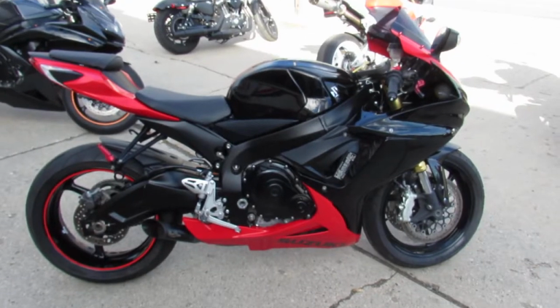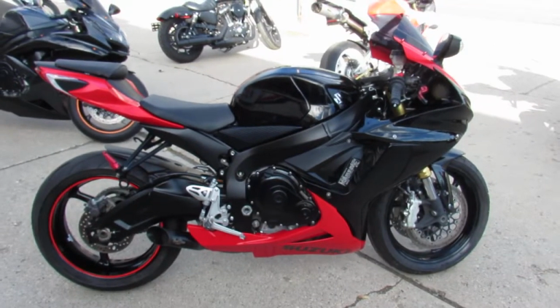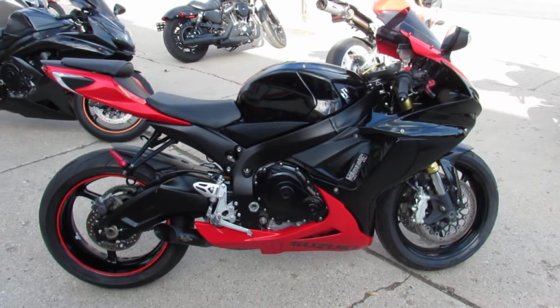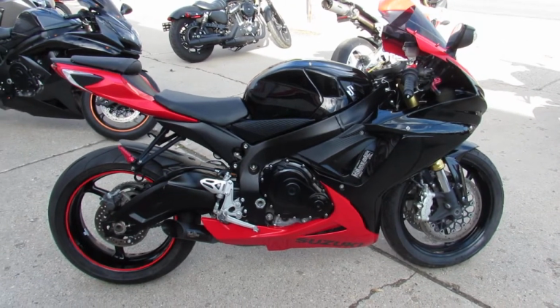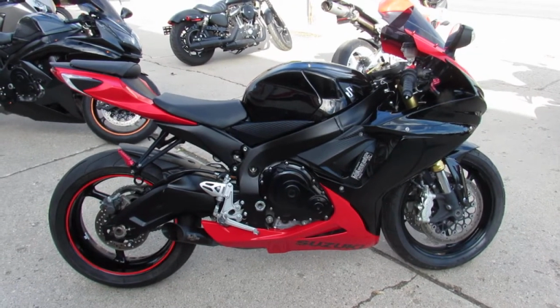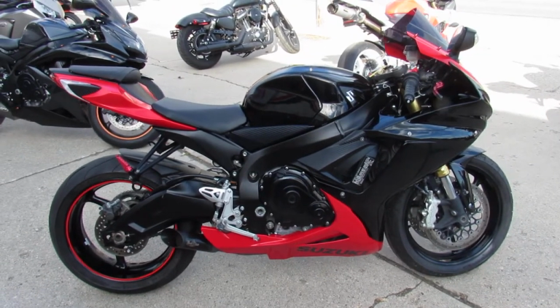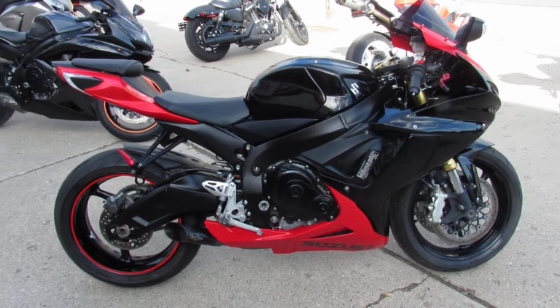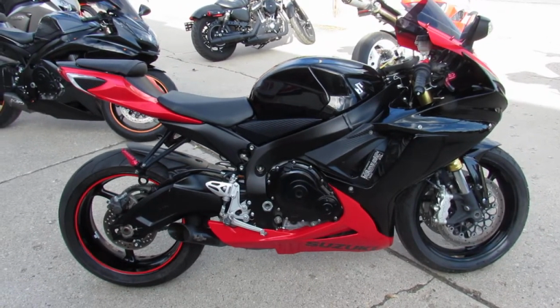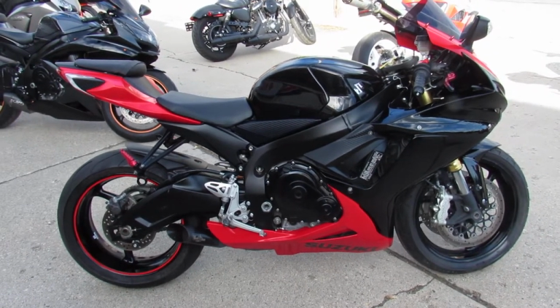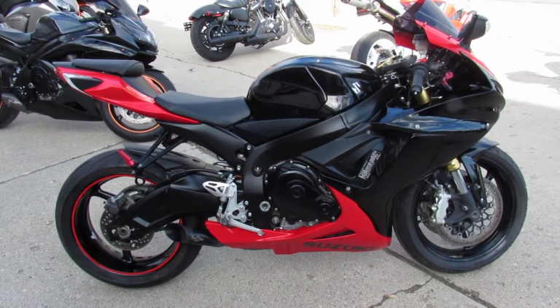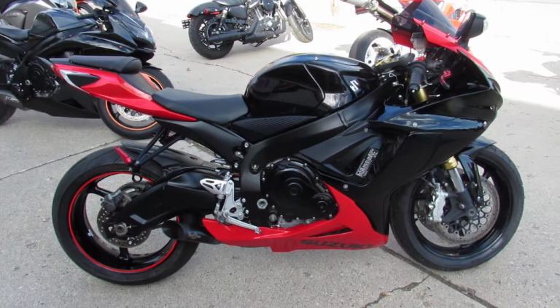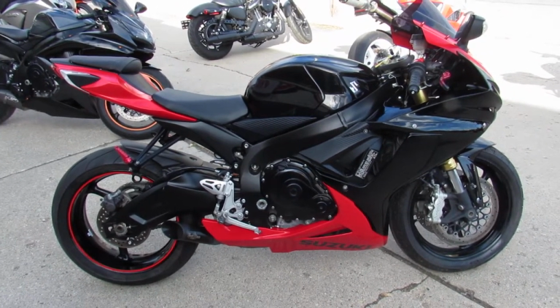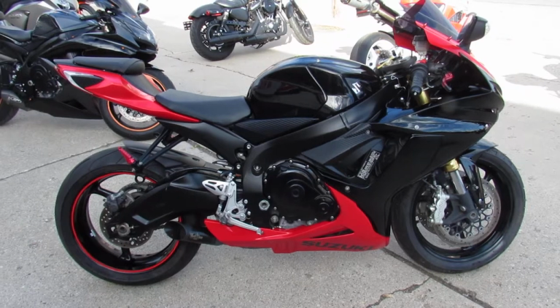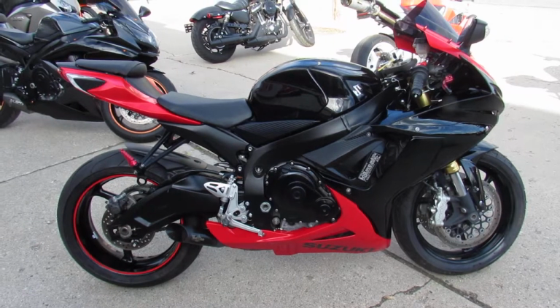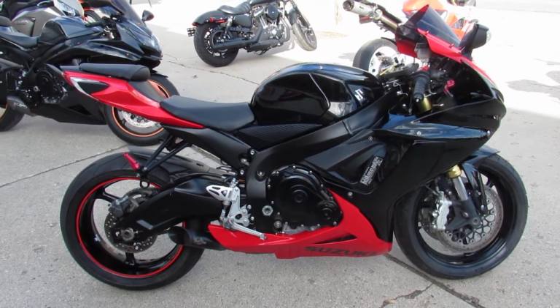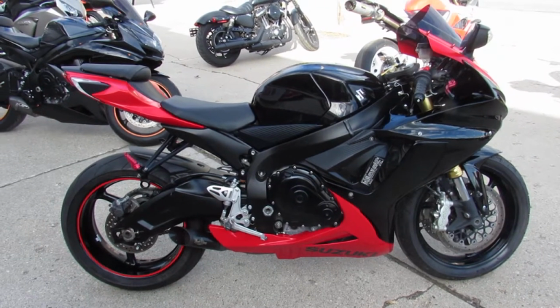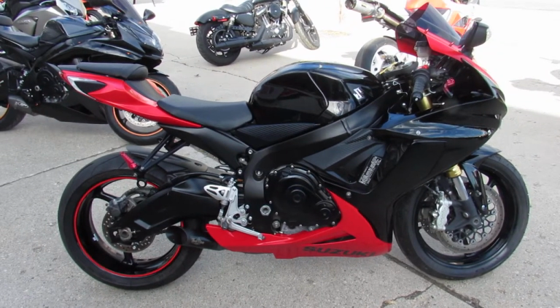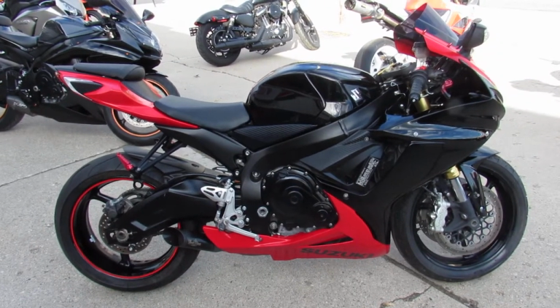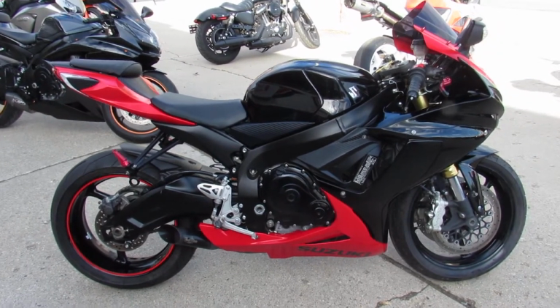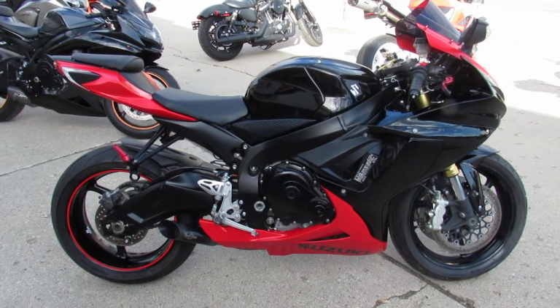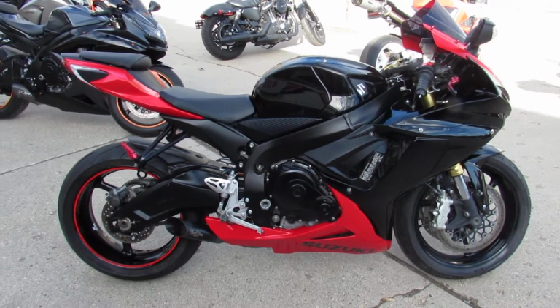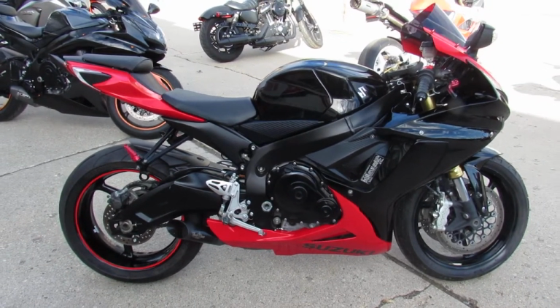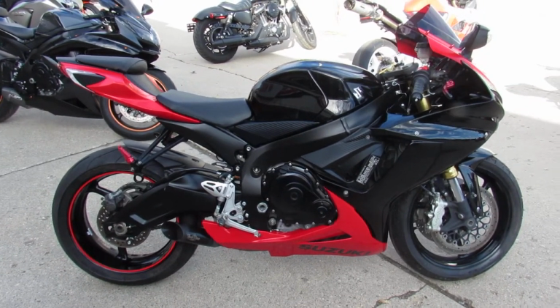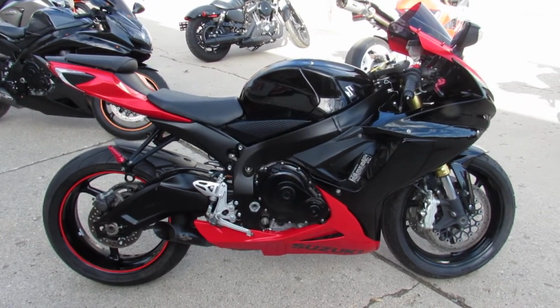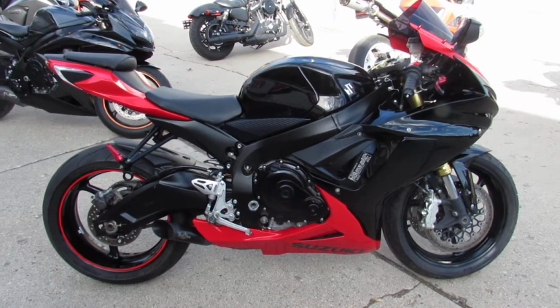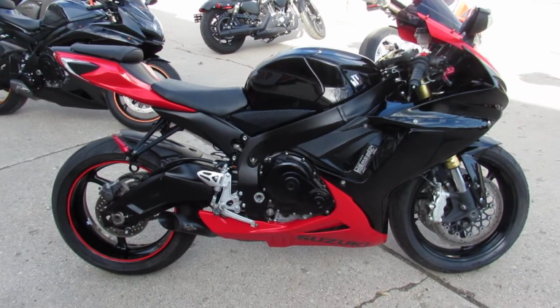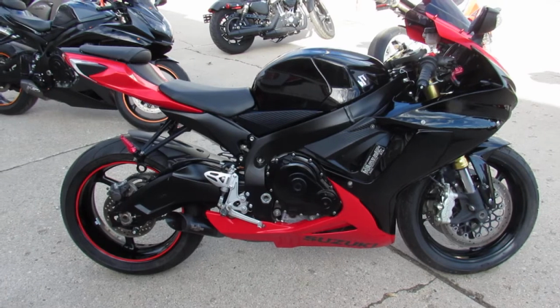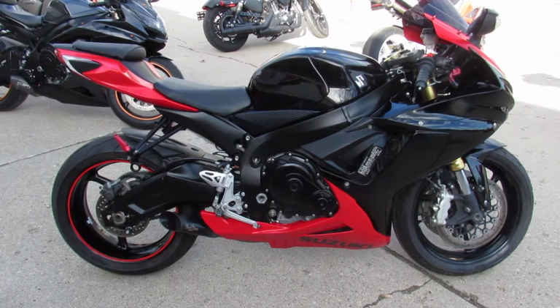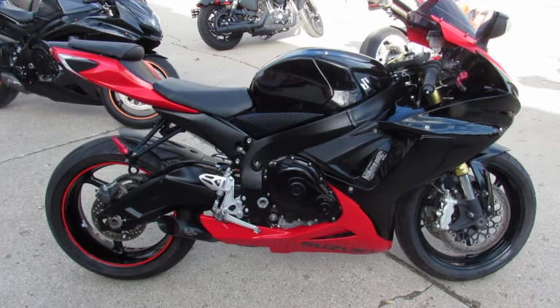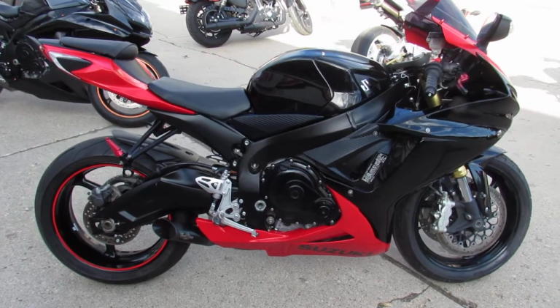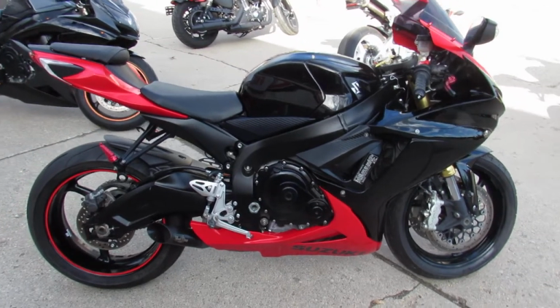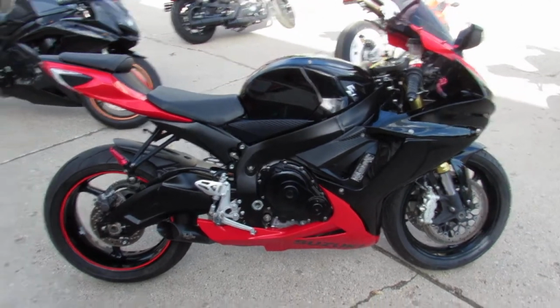Hey guys, it's ApprovalPowerSports.com here doing some videos on the used sport bikes we just got in. We've got guaranteed financing, we've got leasing programs, we offer lay-away programs, and your trade-ins are always welcome.